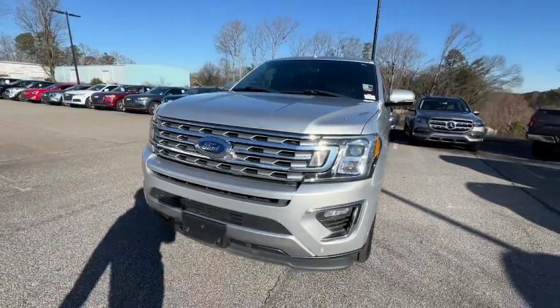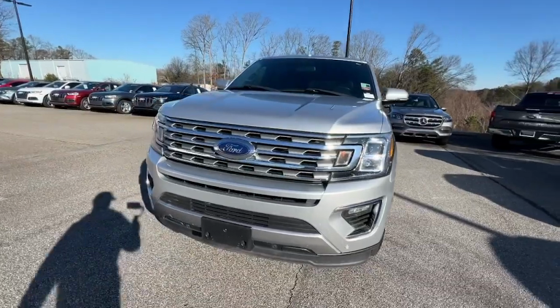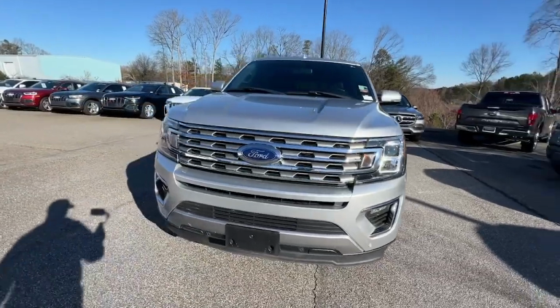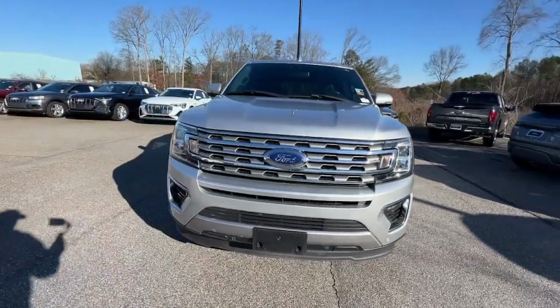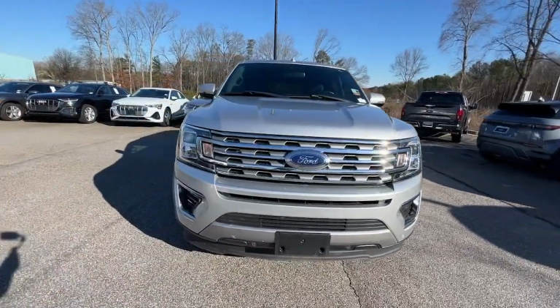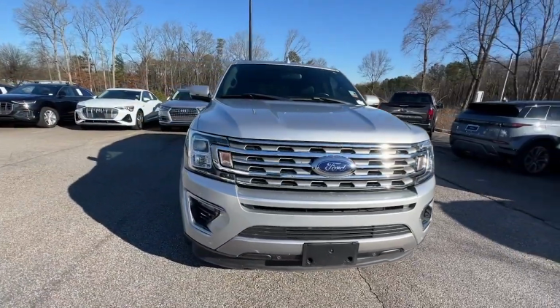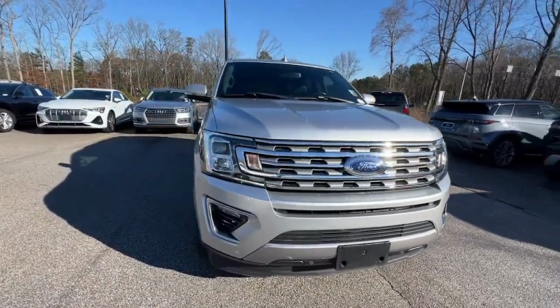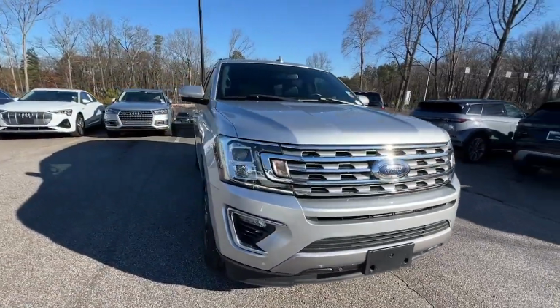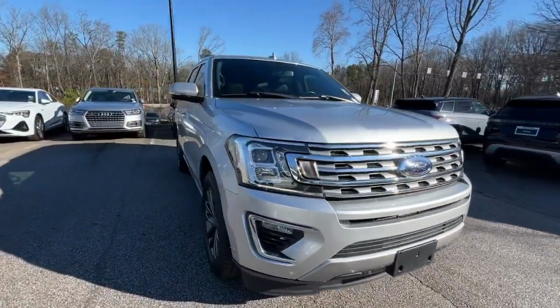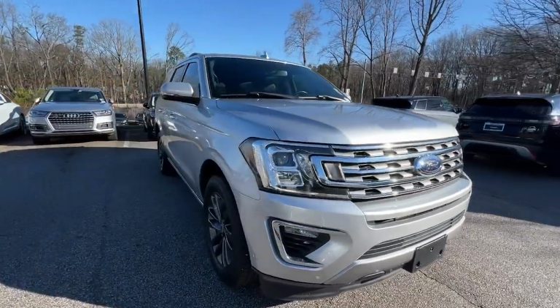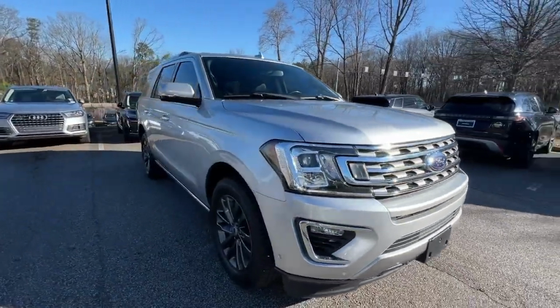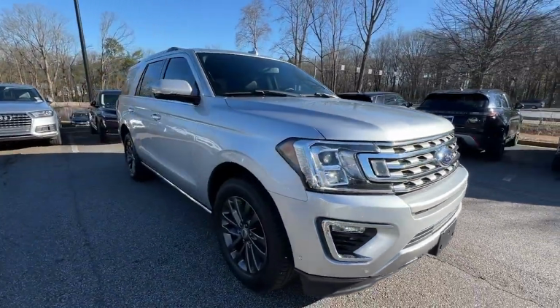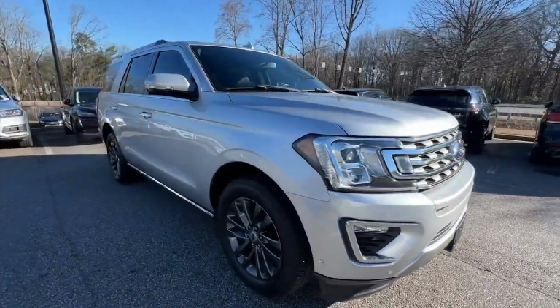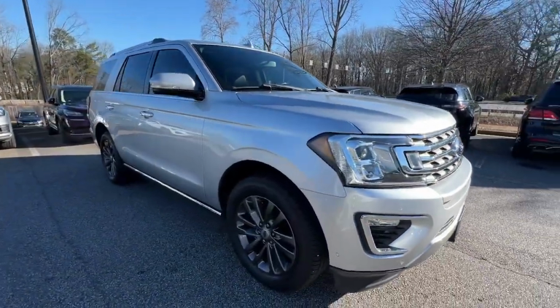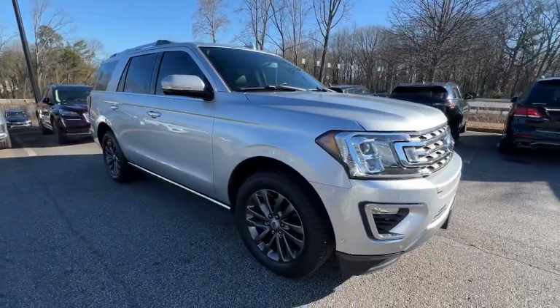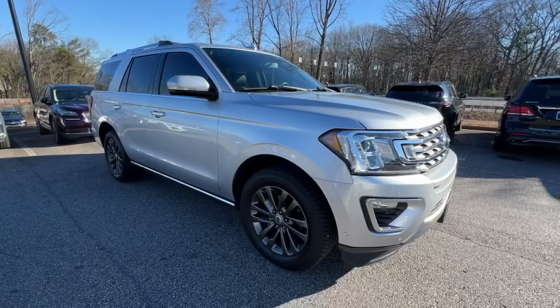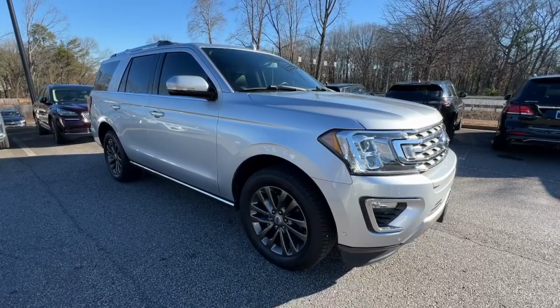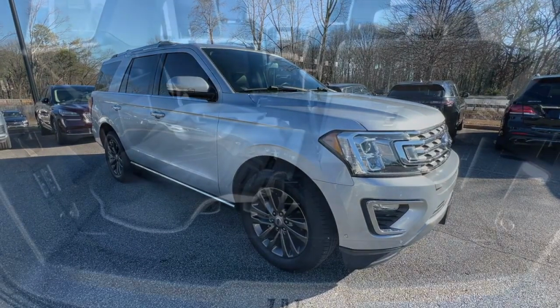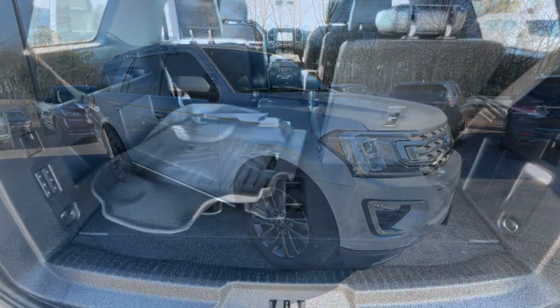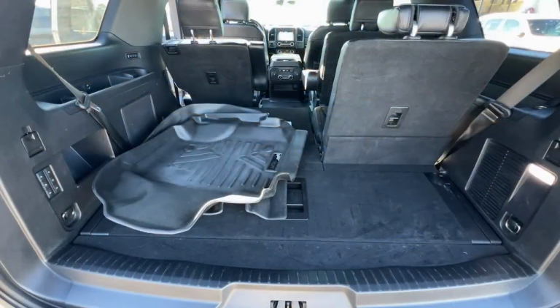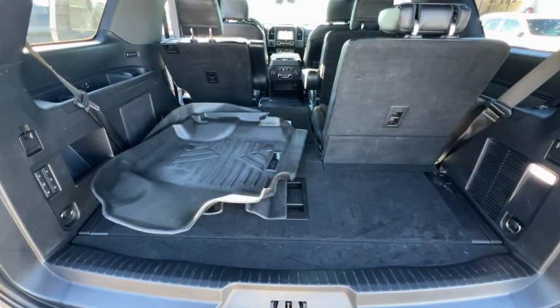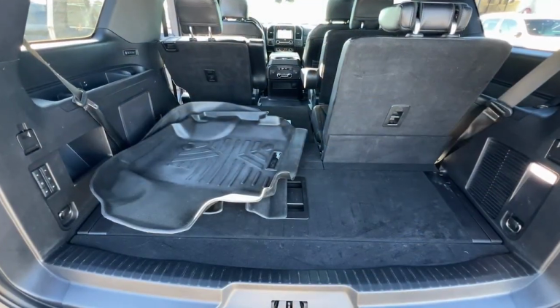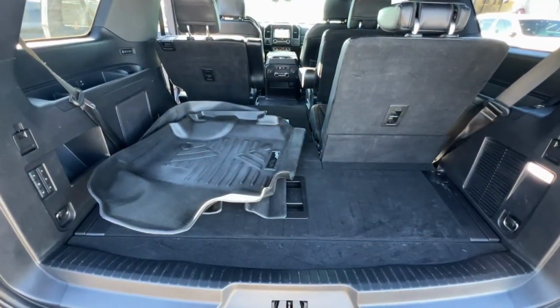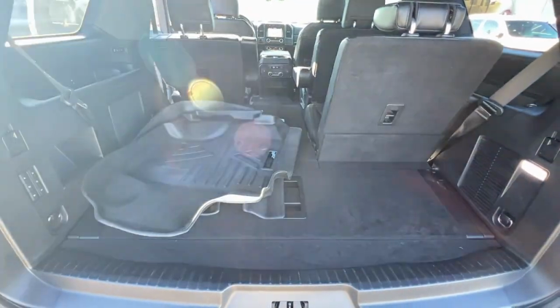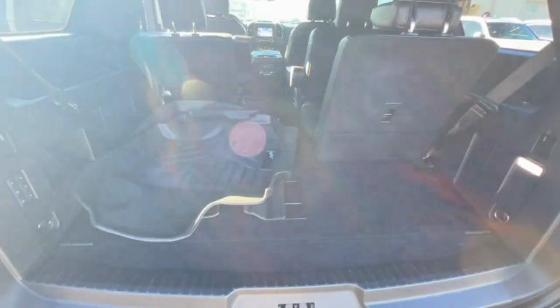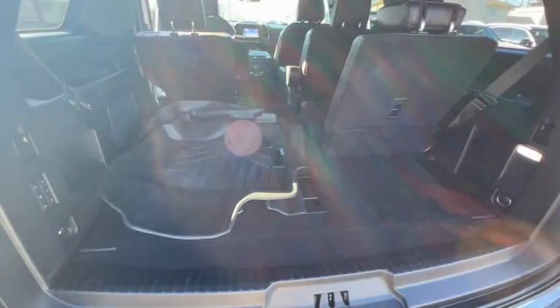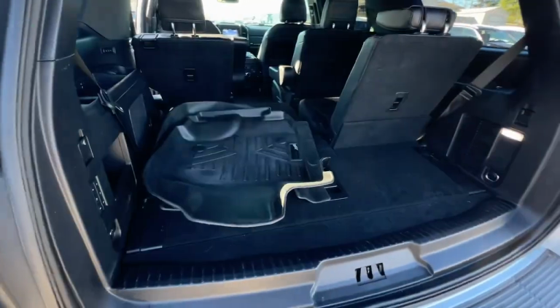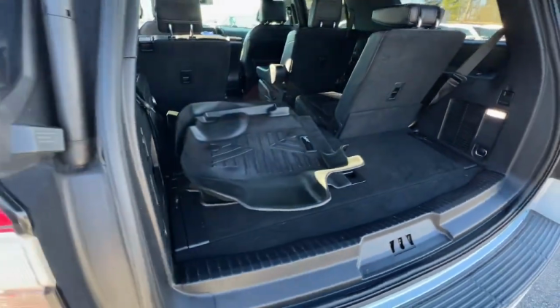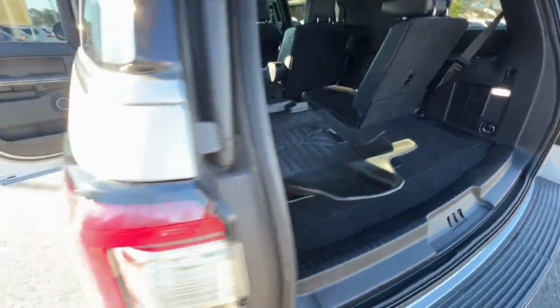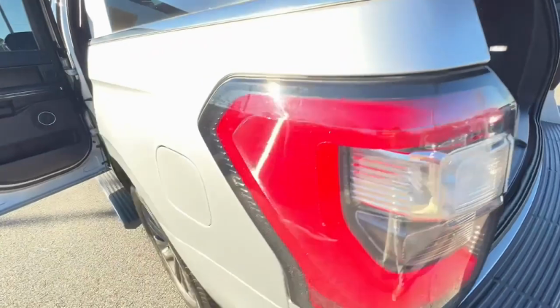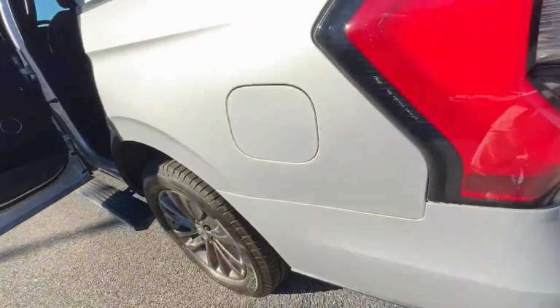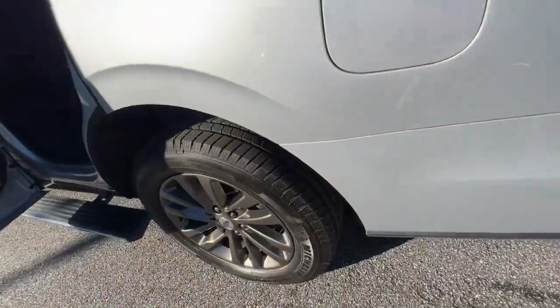Its spacious interior, cavernous cargo capacity, and premium amenities bring sophistication and style to every adventure. The following are some of this vehicle's highlighted options.